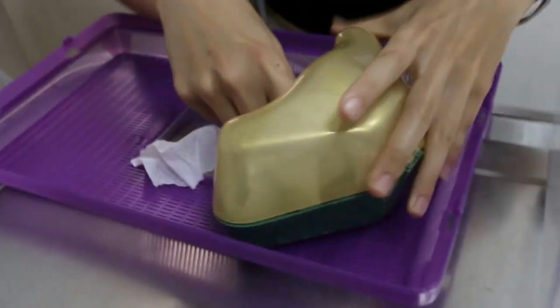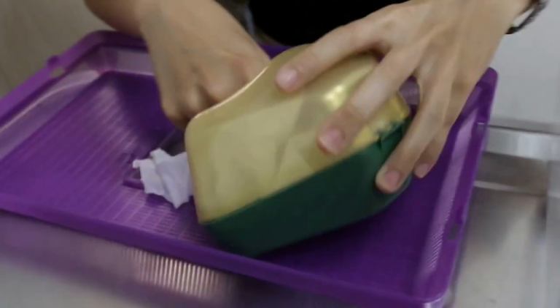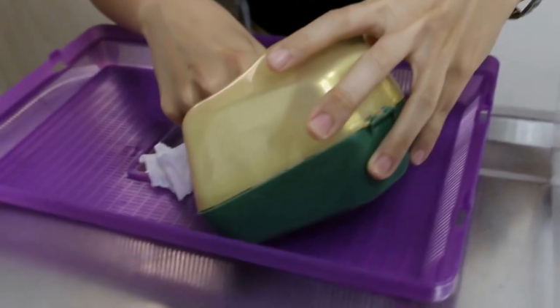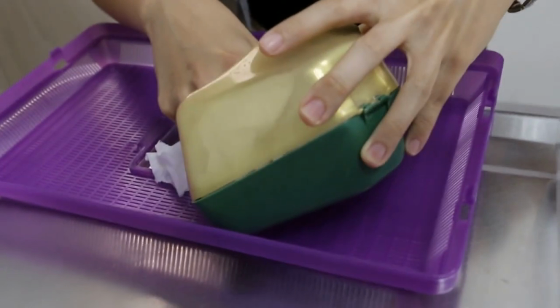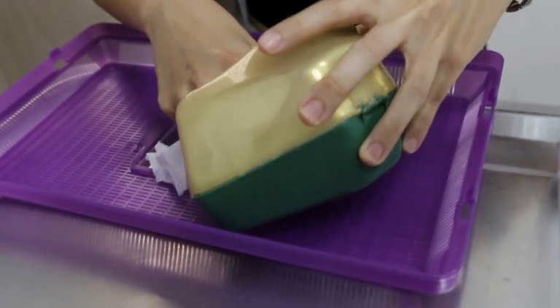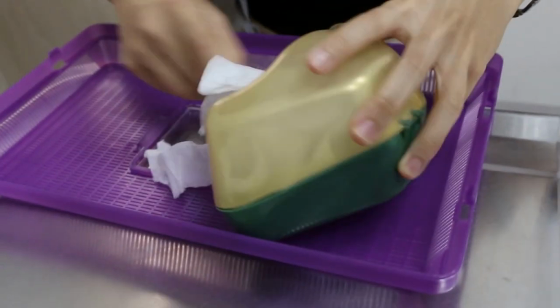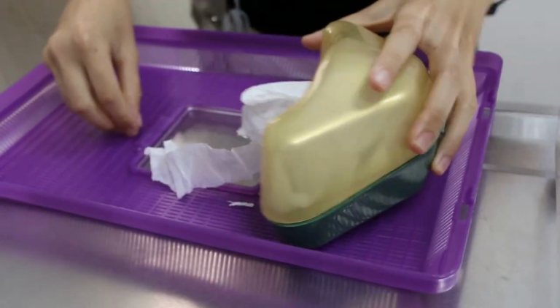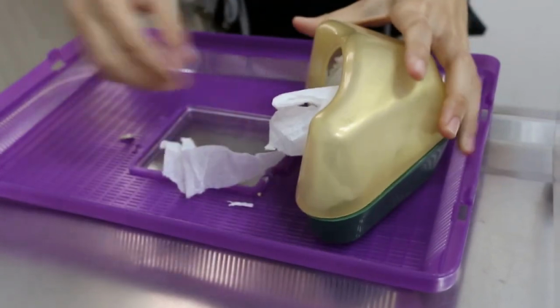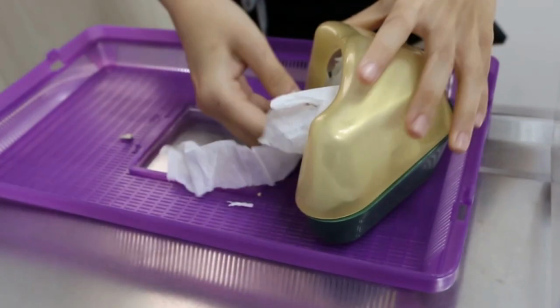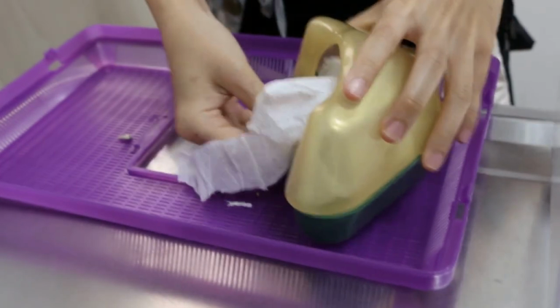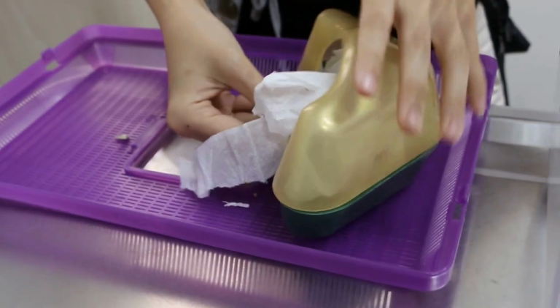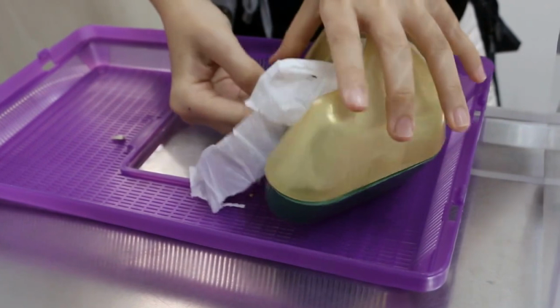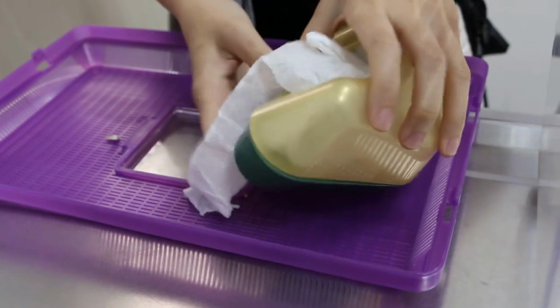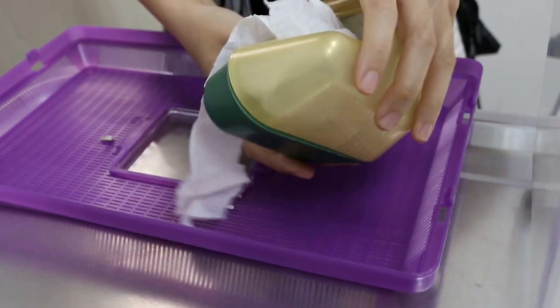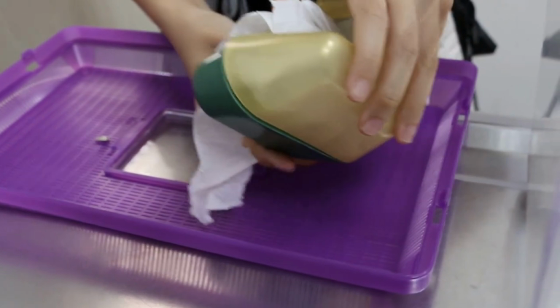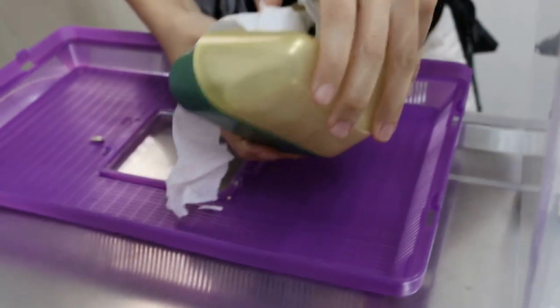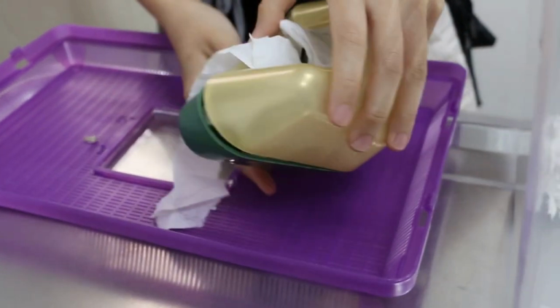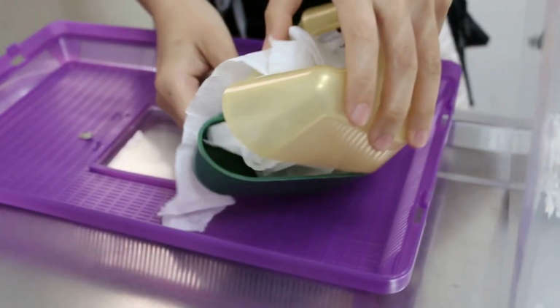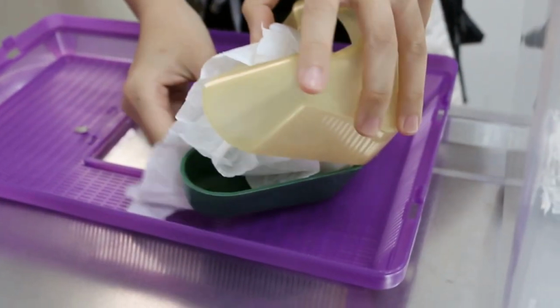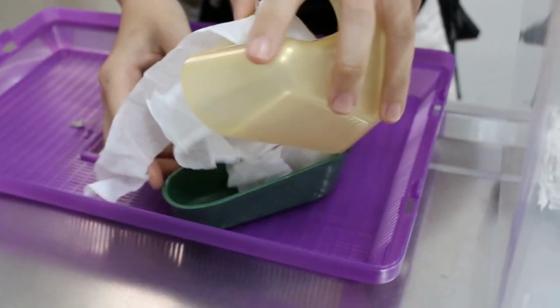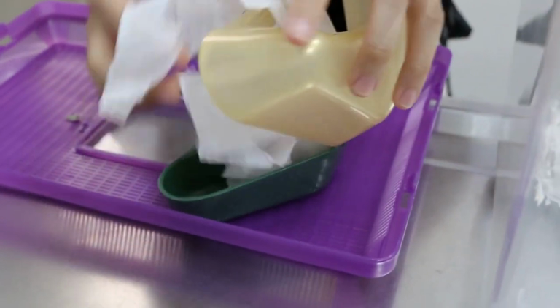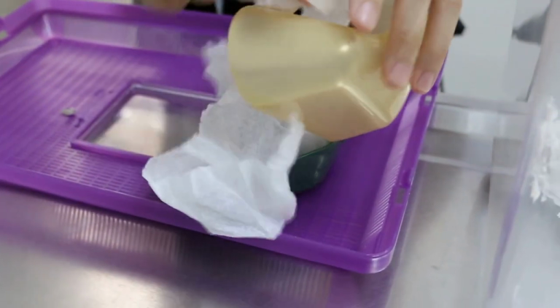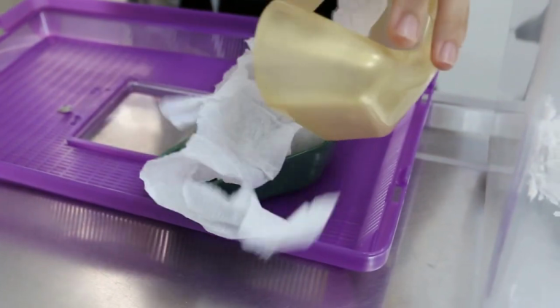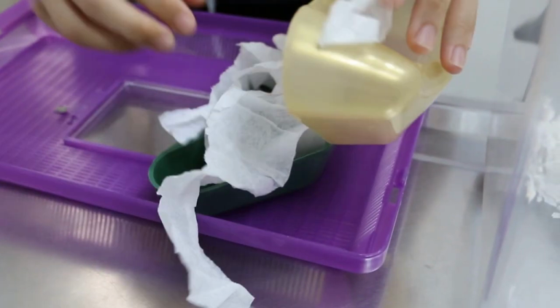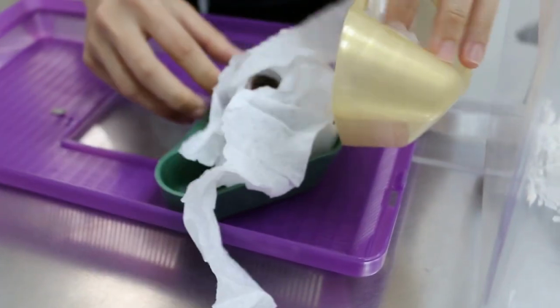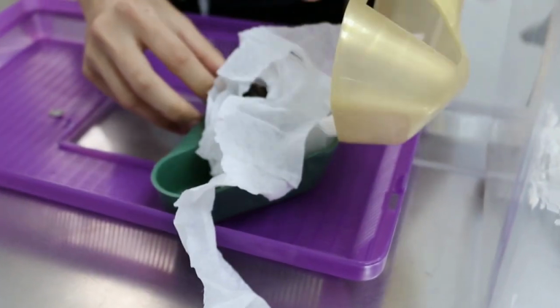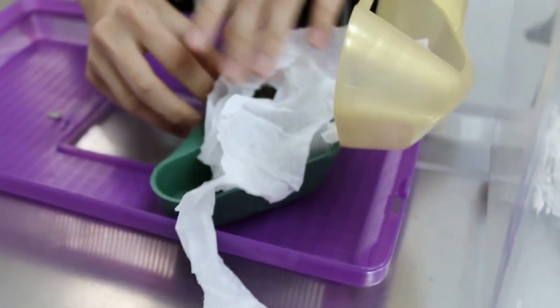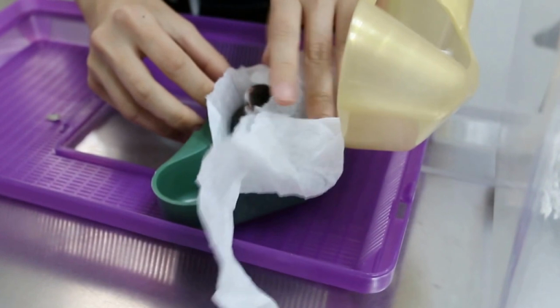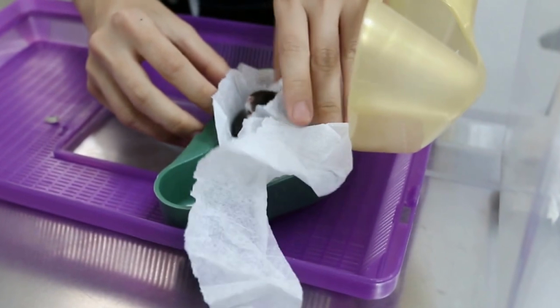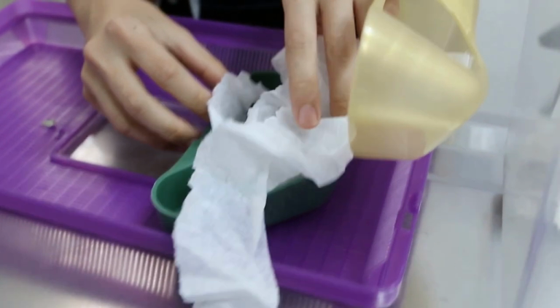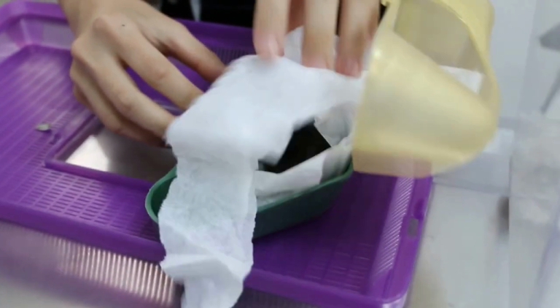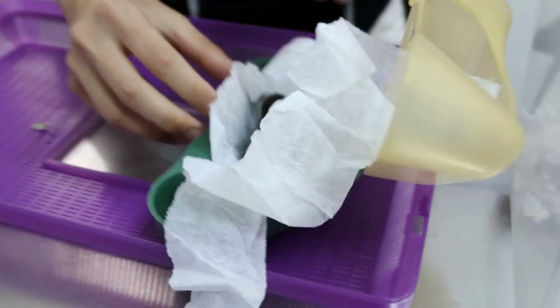1st of February 2015, Sunday morning, nearly 10 a.m. This dwarf hamster, female, one and a half years old, comes in.